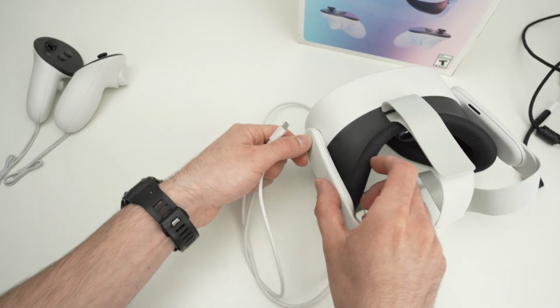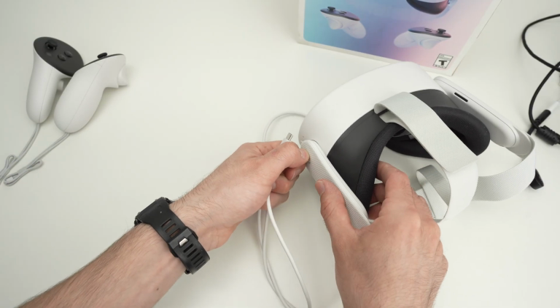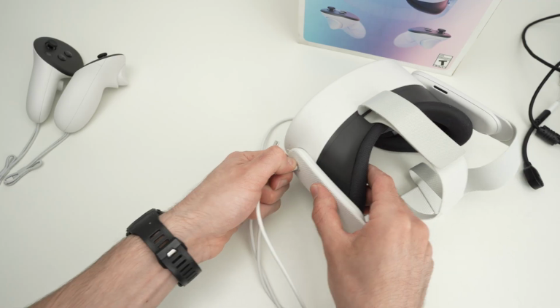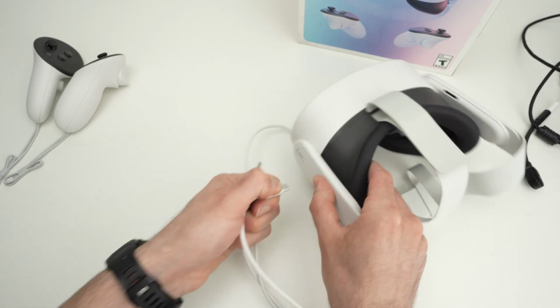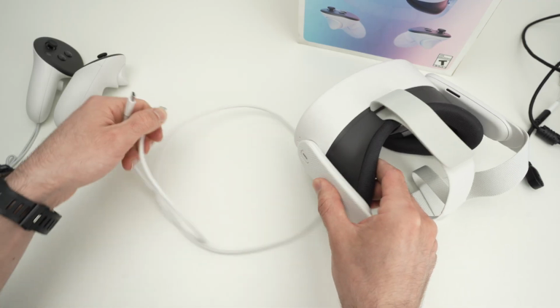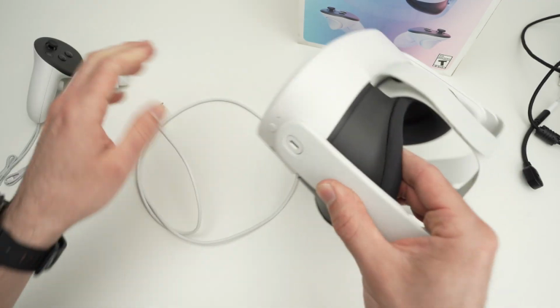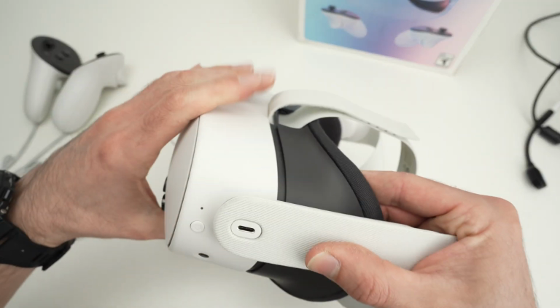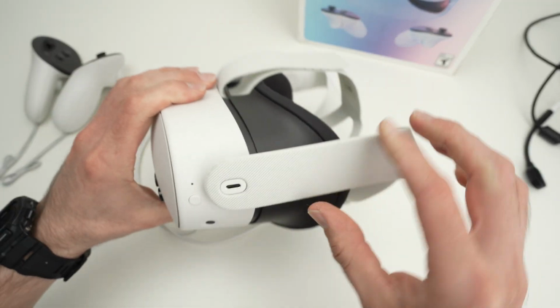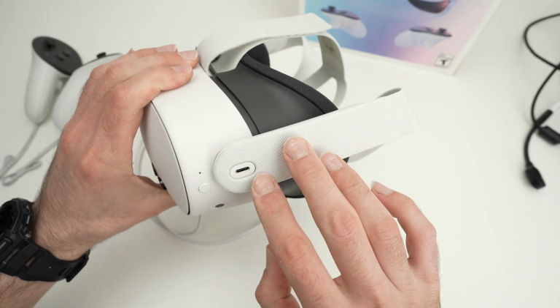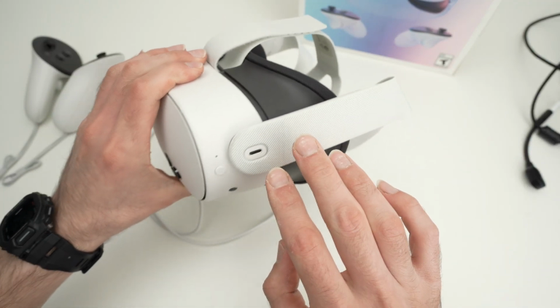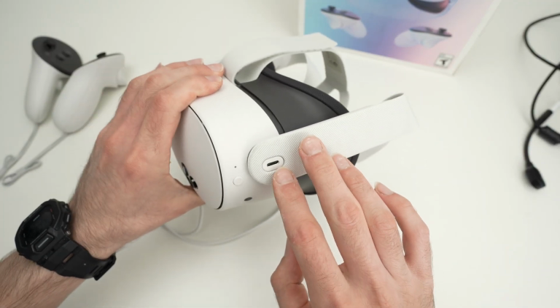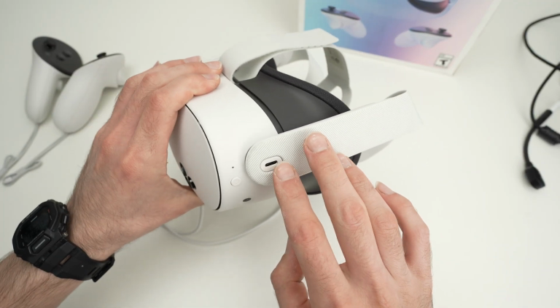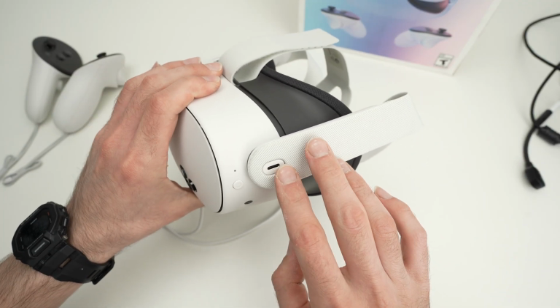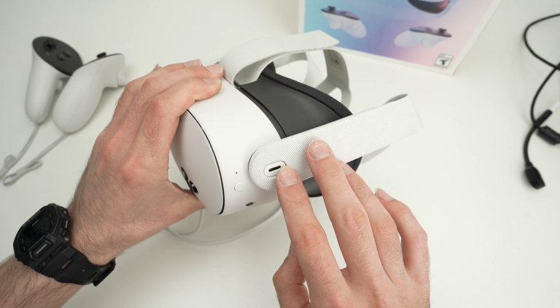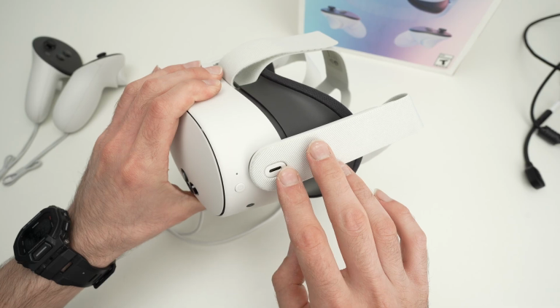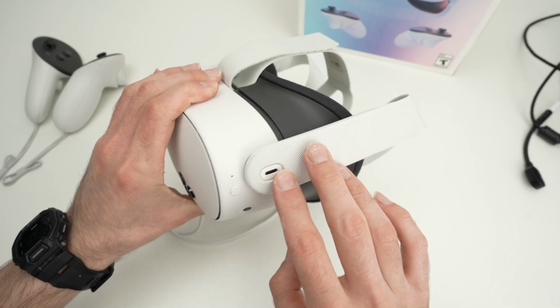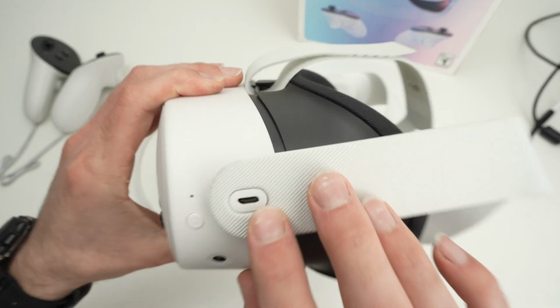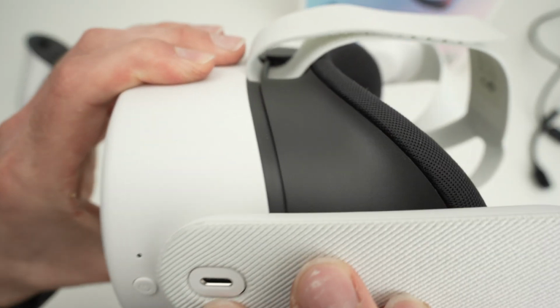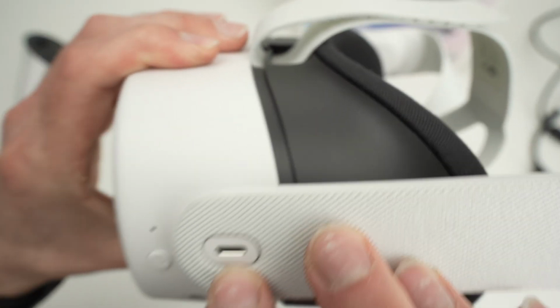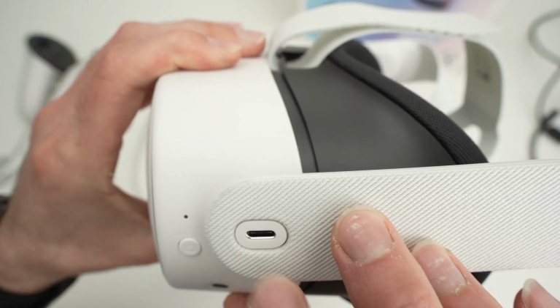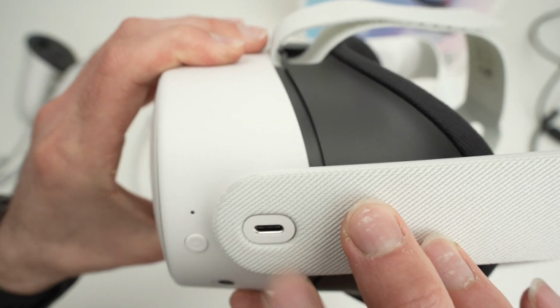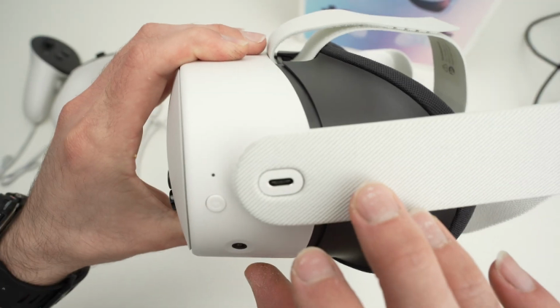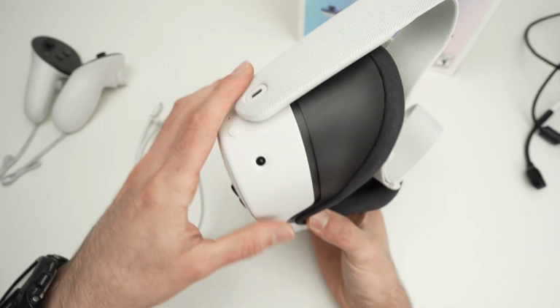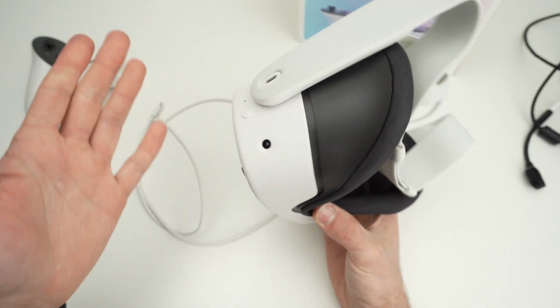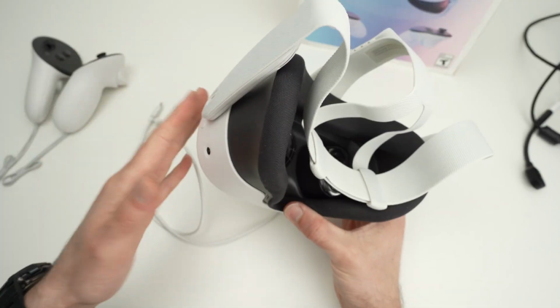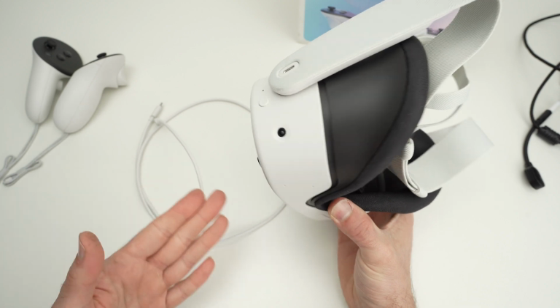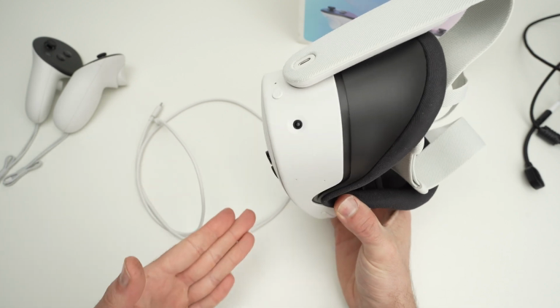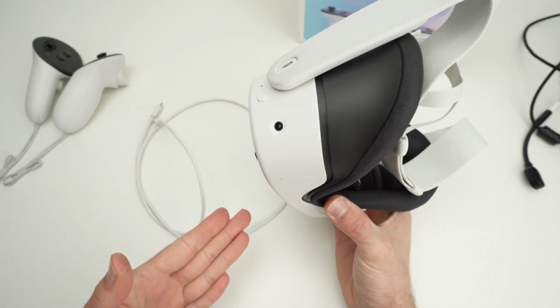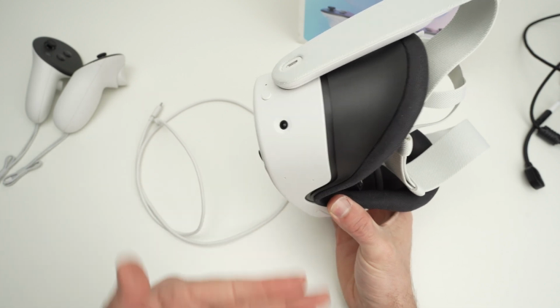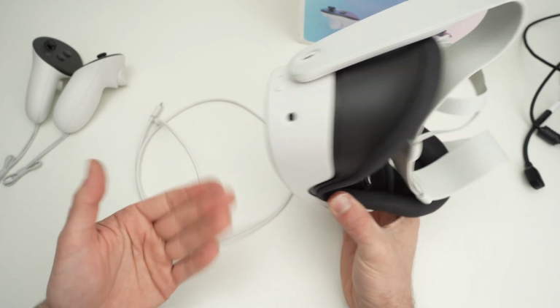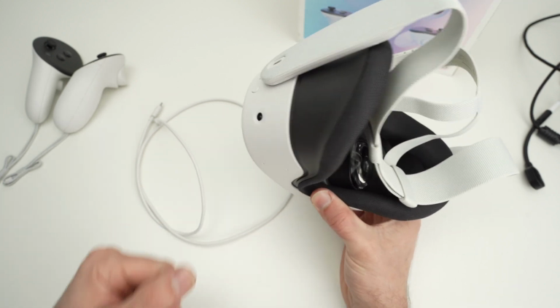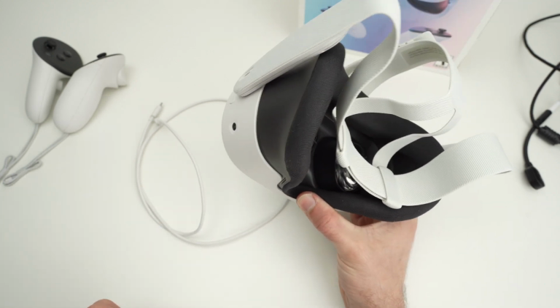Another thing to check is to disconnect any third-party accessories you have connected to the USB Type-C connector. Sometimes these interfere with the system and that's why you get a black screen.